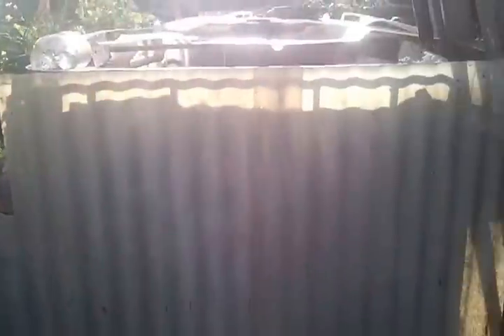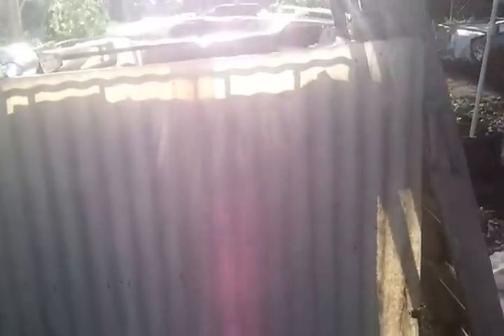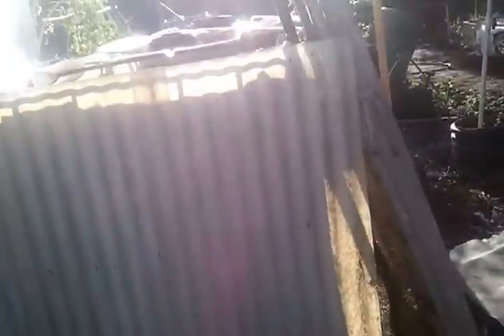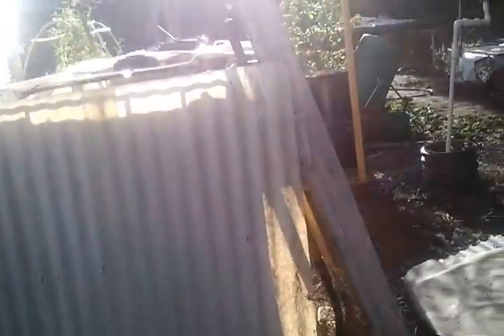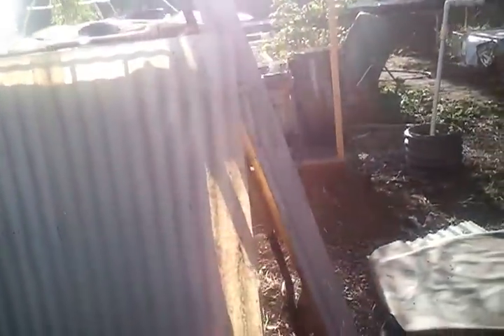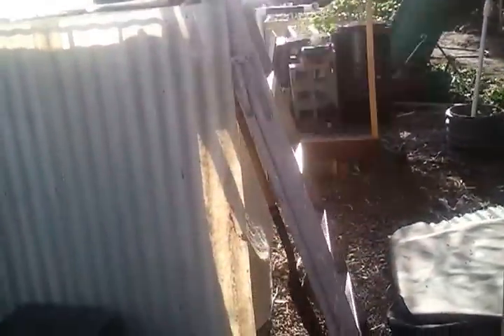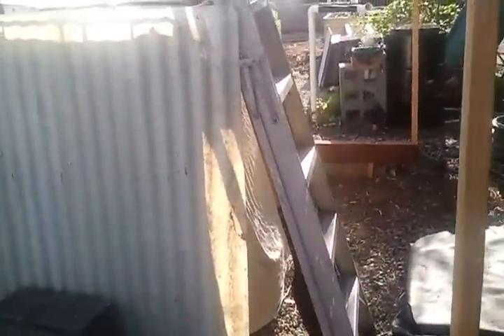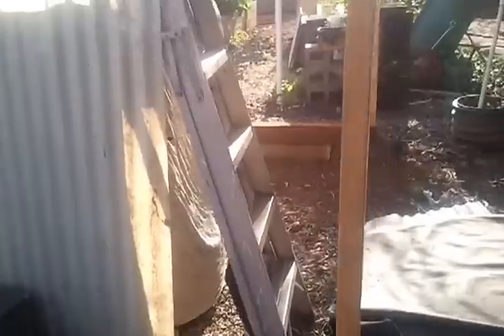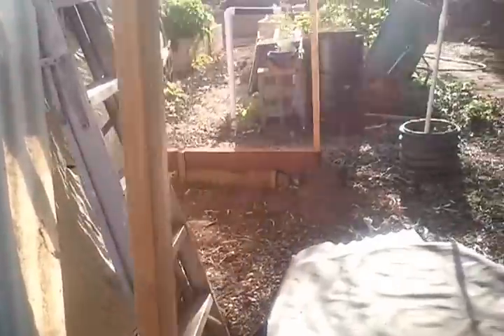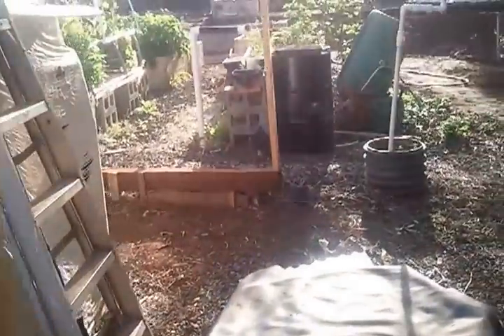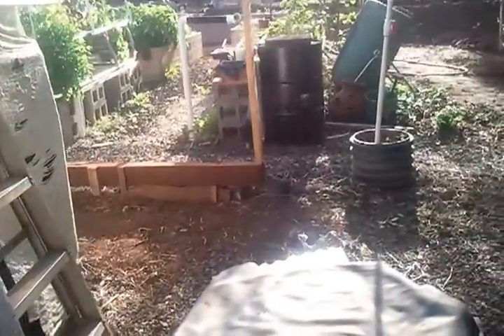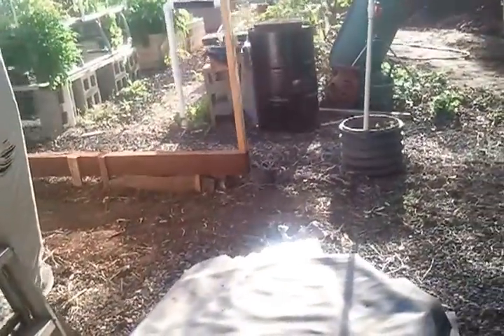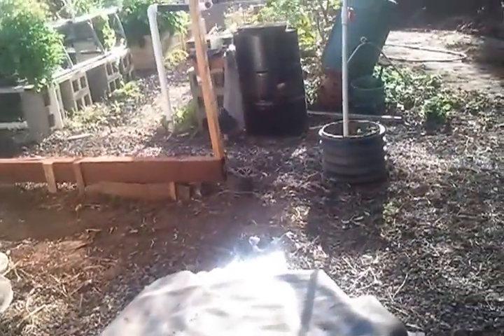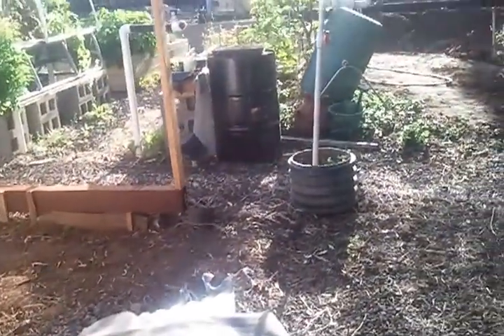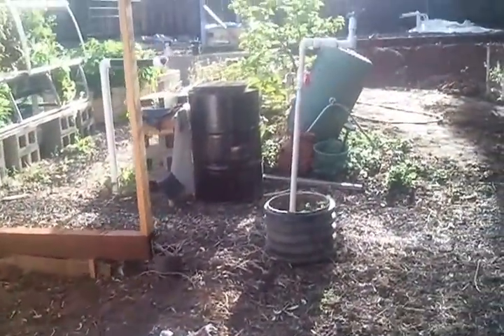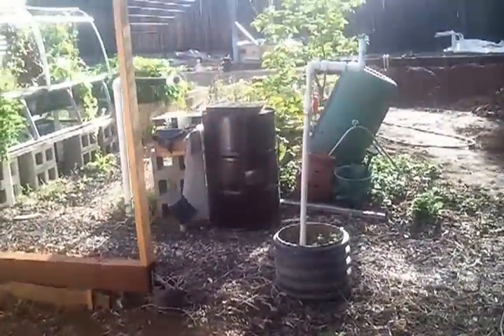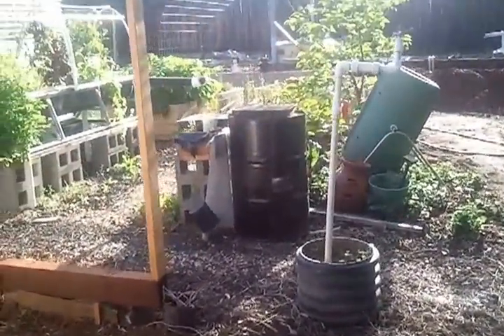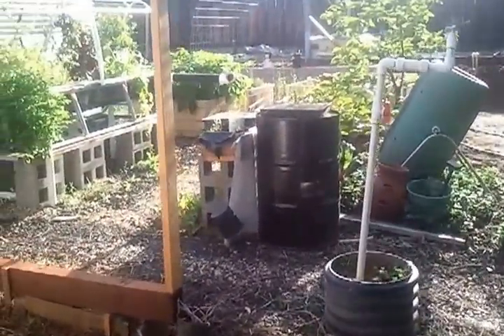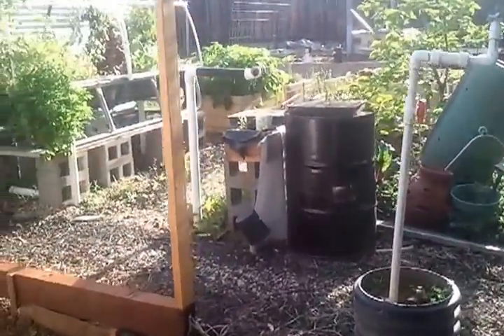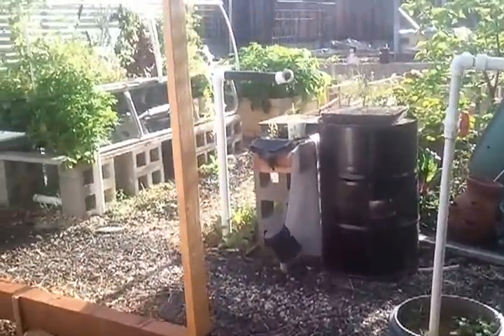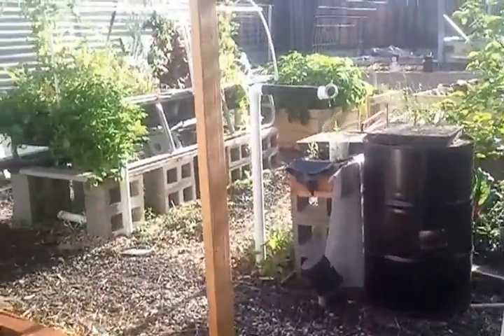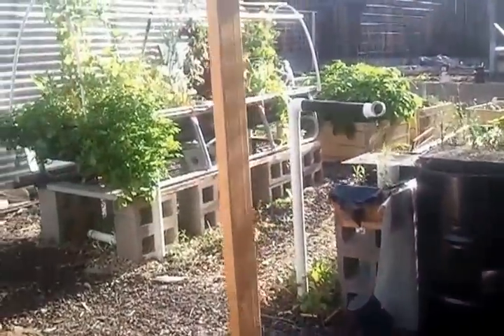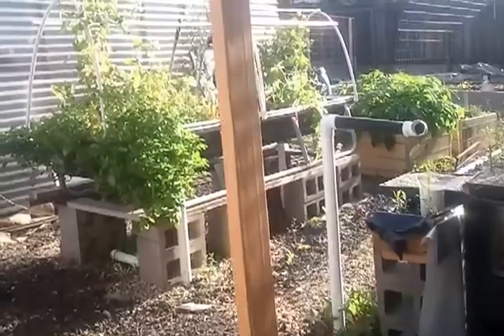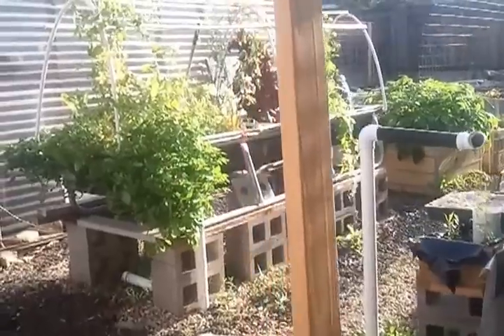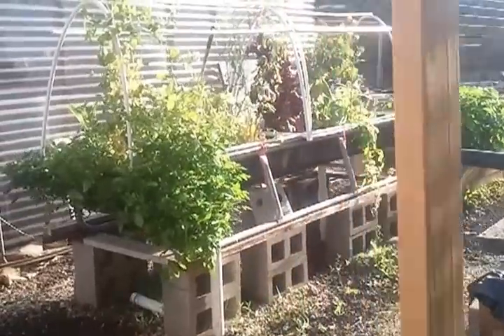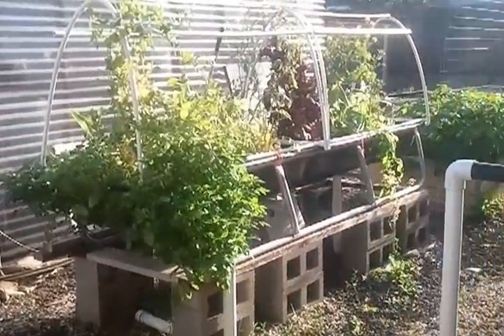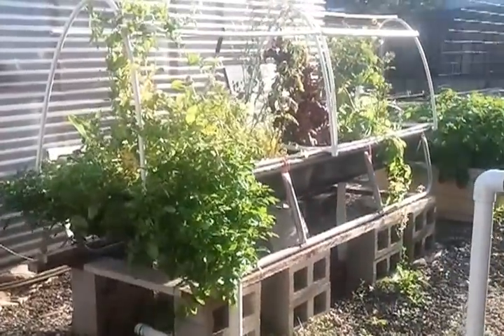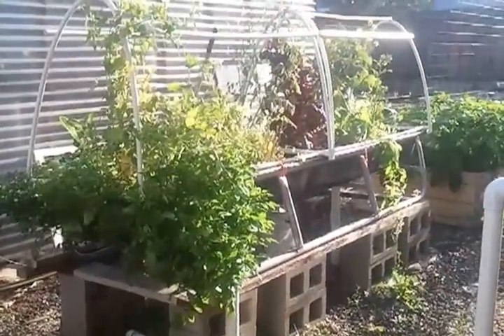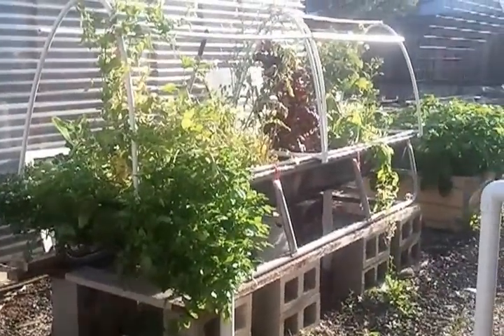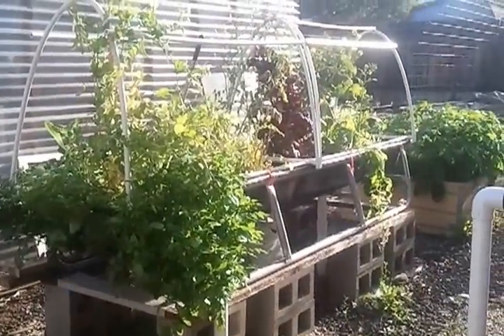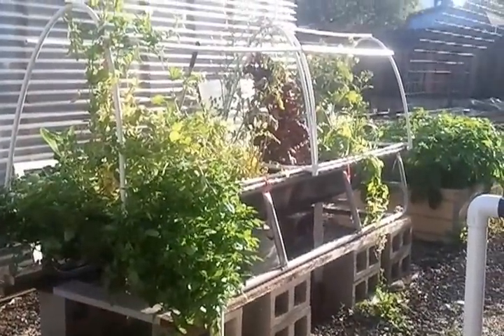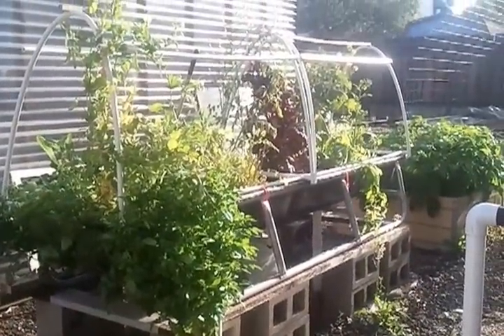It was an aquaponic system. Back here, this bed right here is still part of the bioponics.